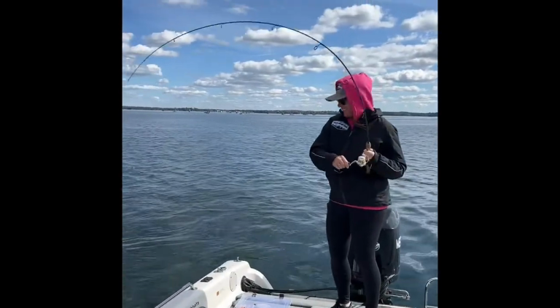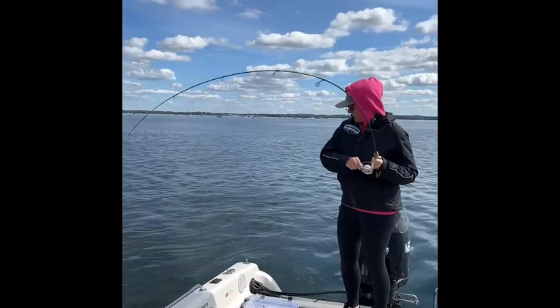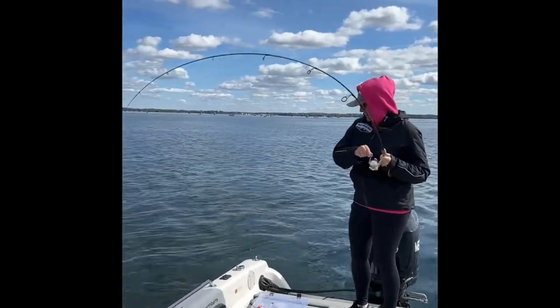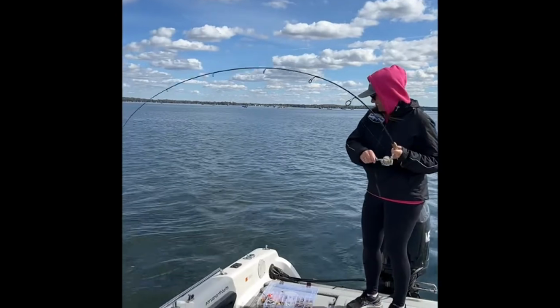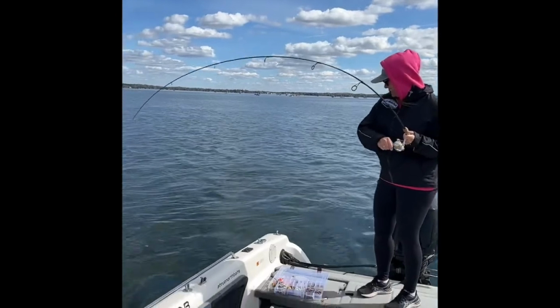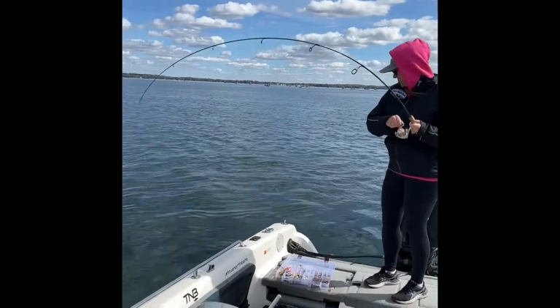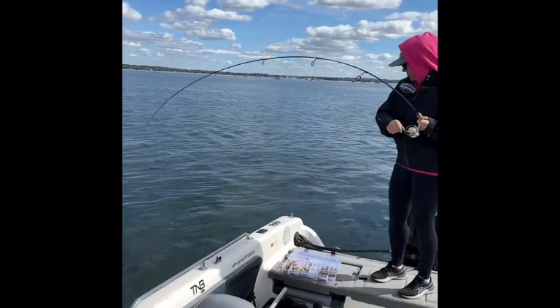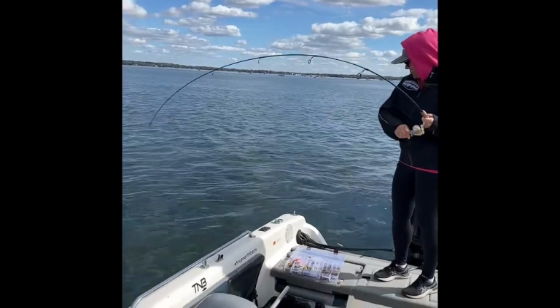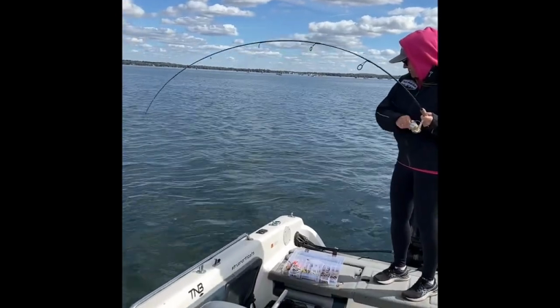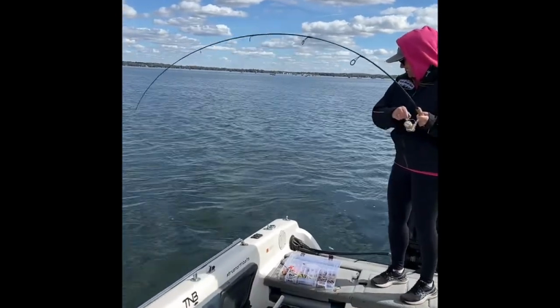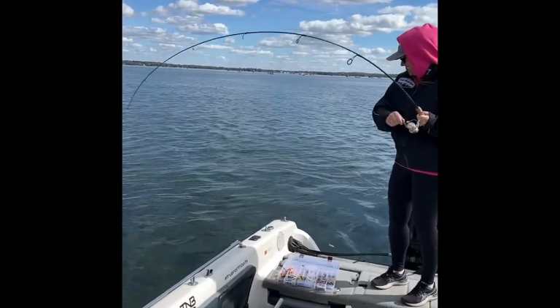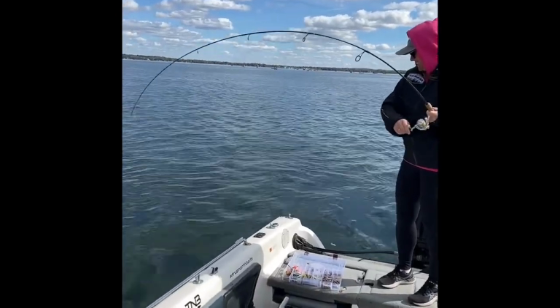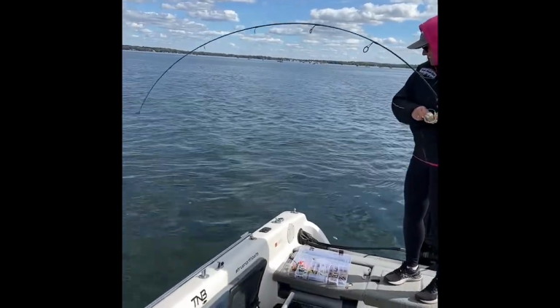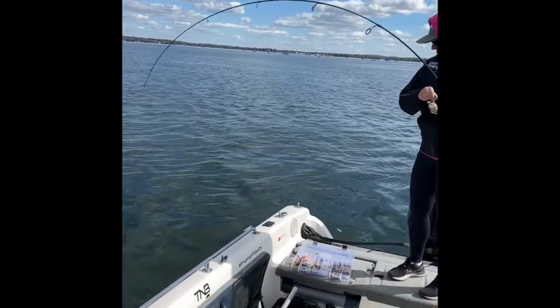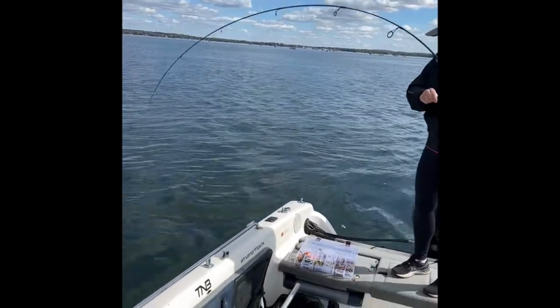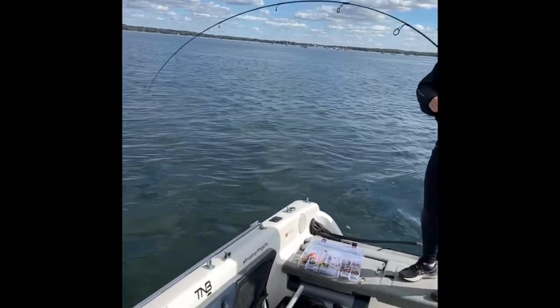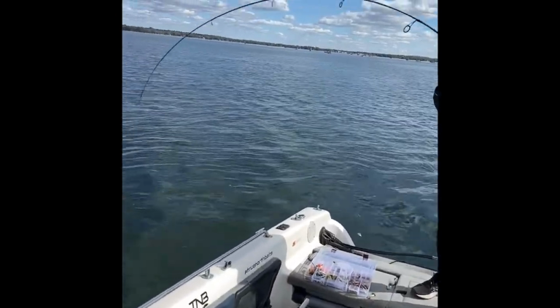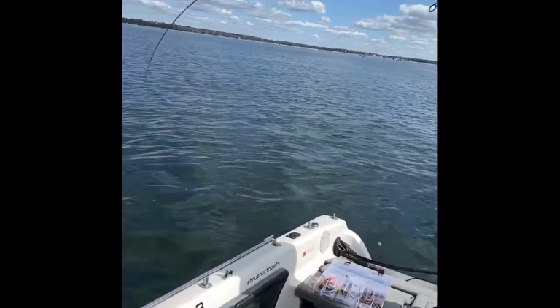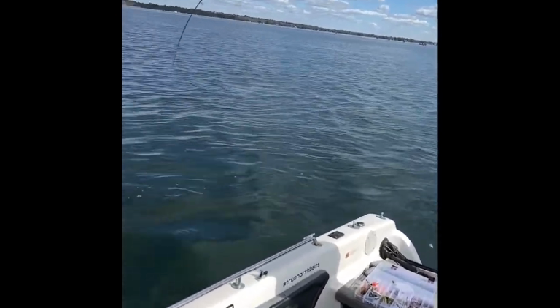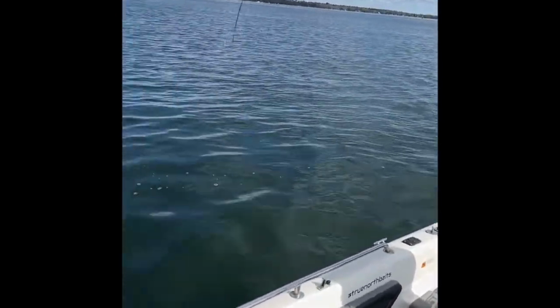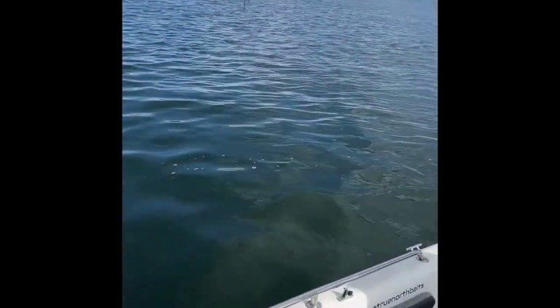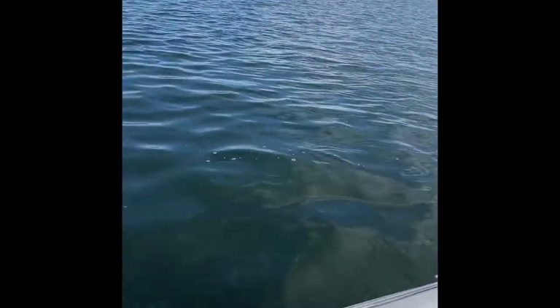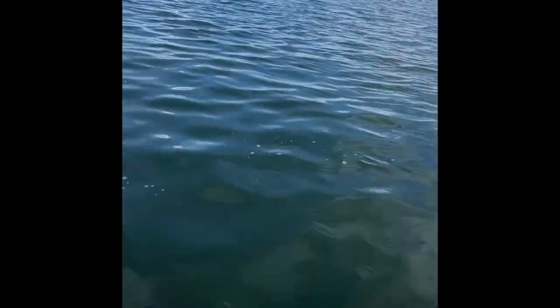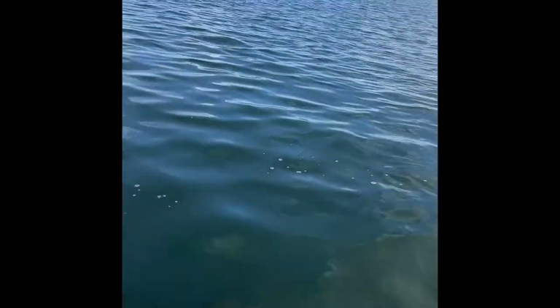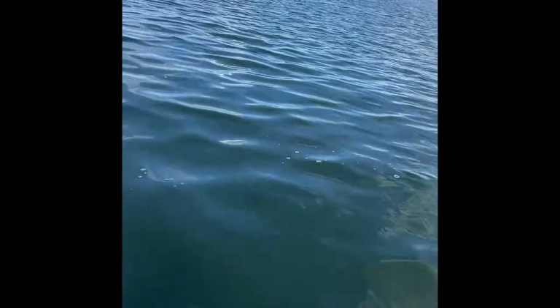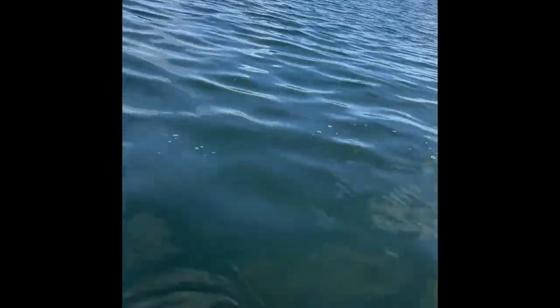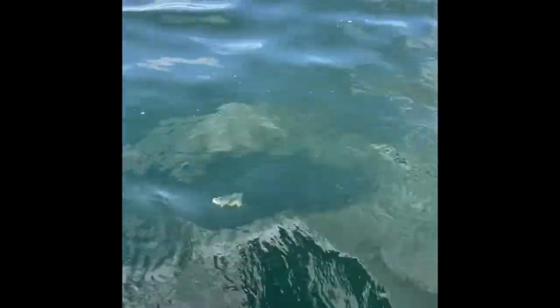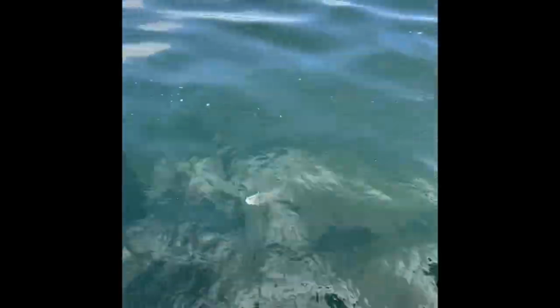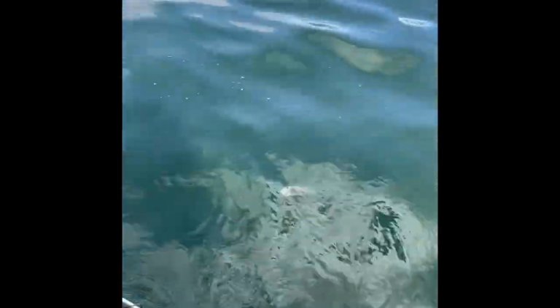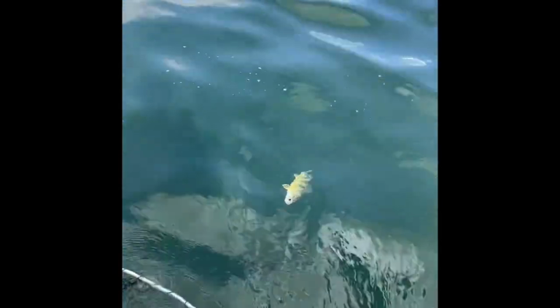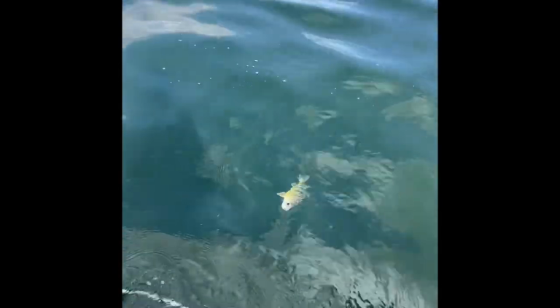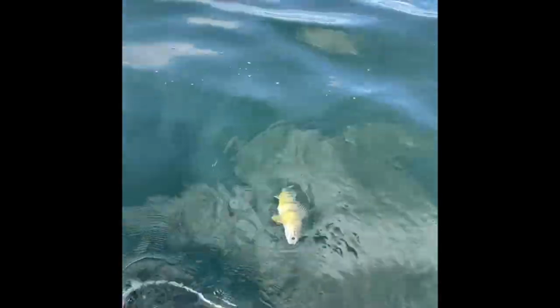He sucked up and the rod is bent — need to get the net, it's loaded. For real — that's a perch! Oh my gosh, it's a big one!